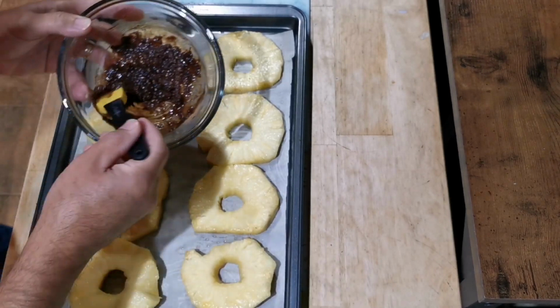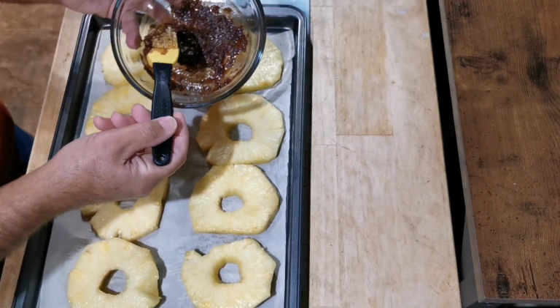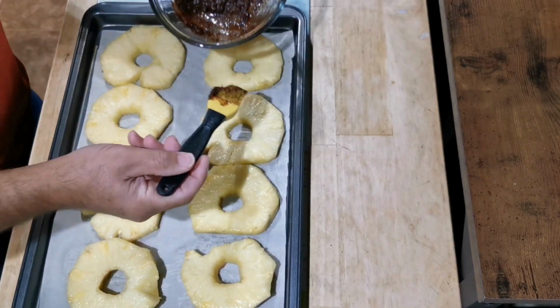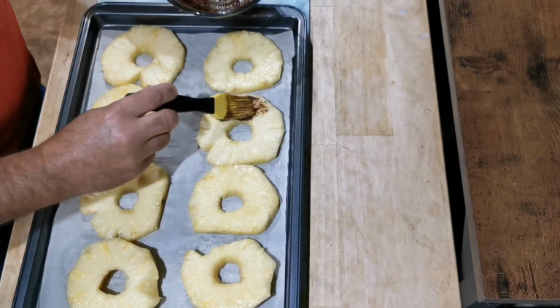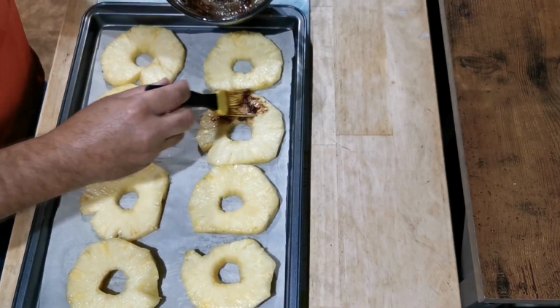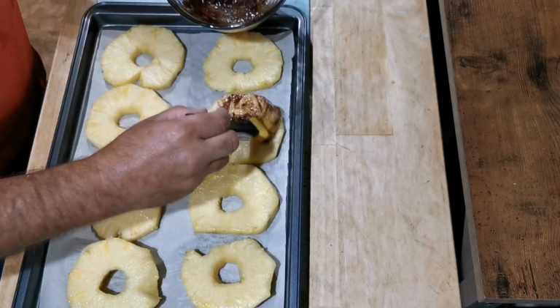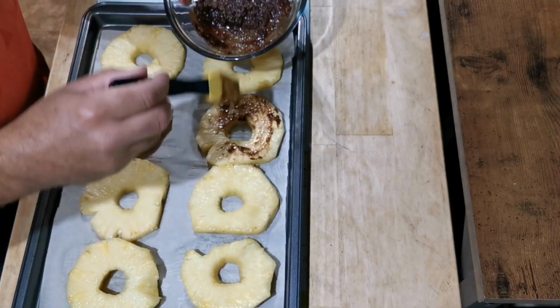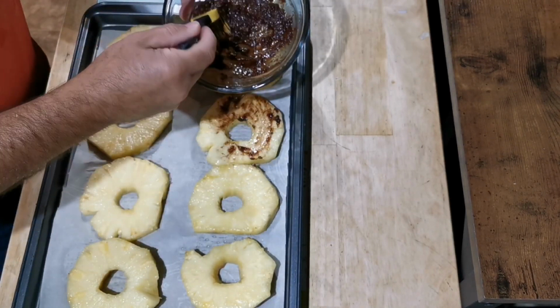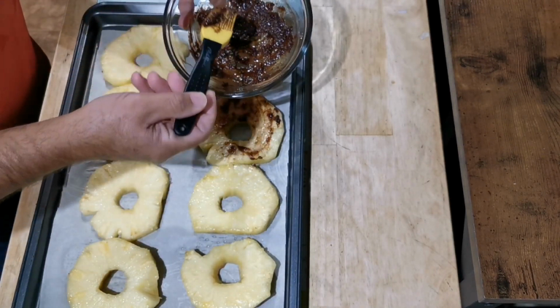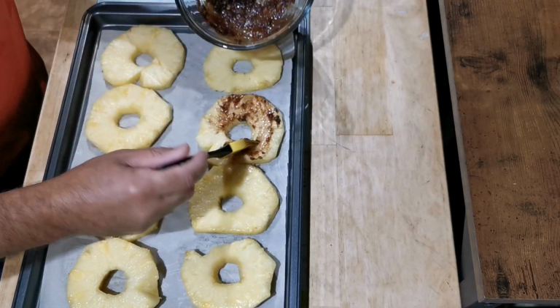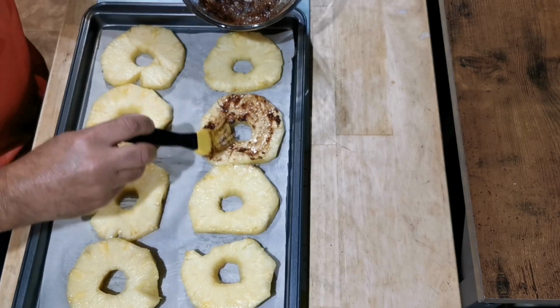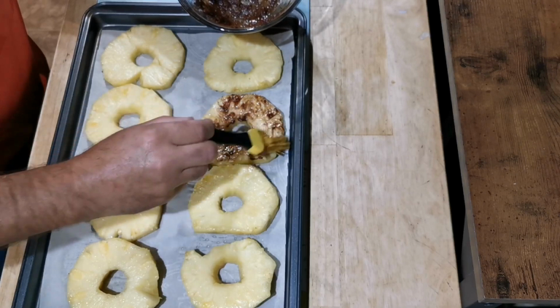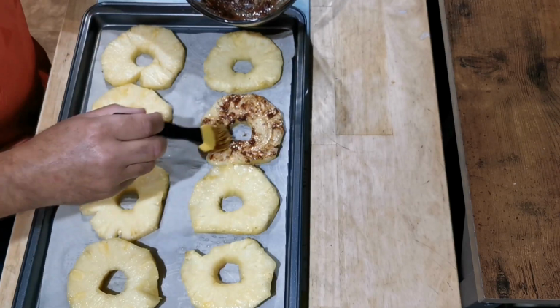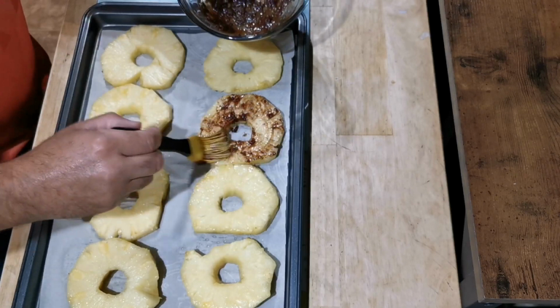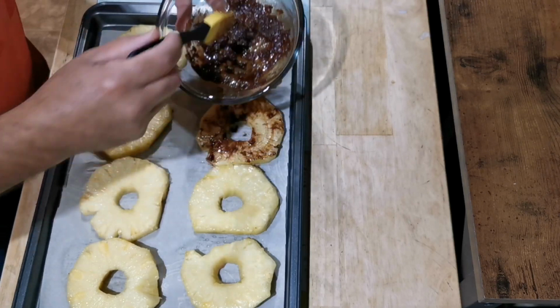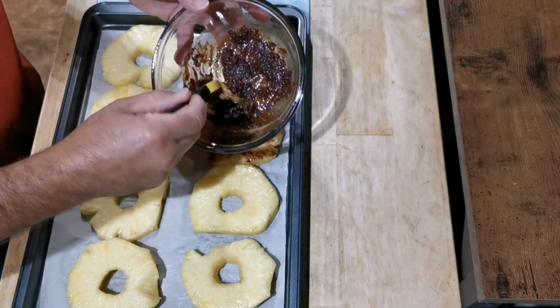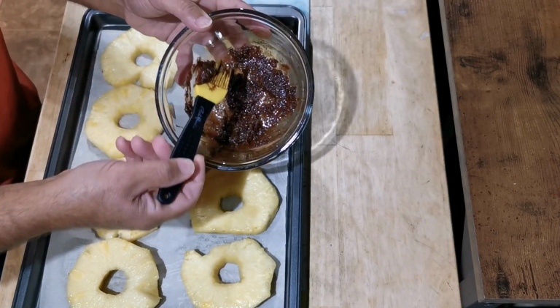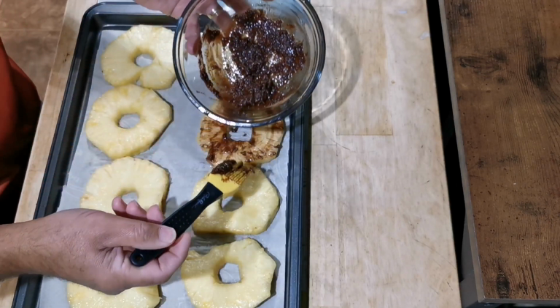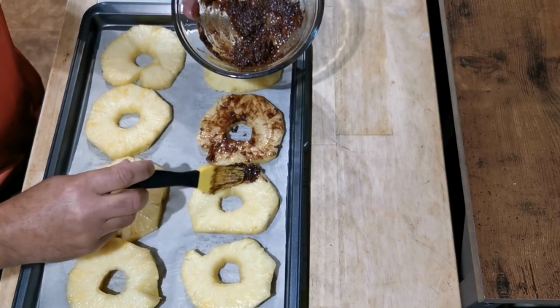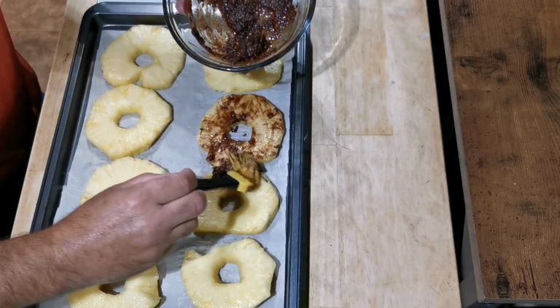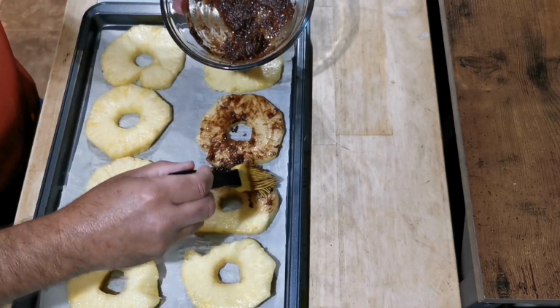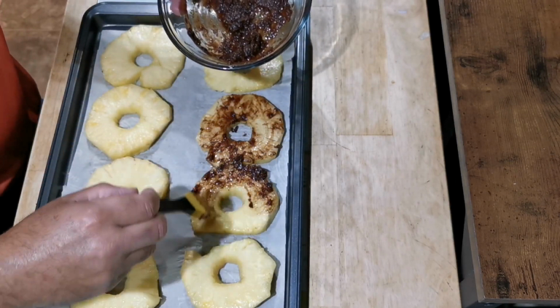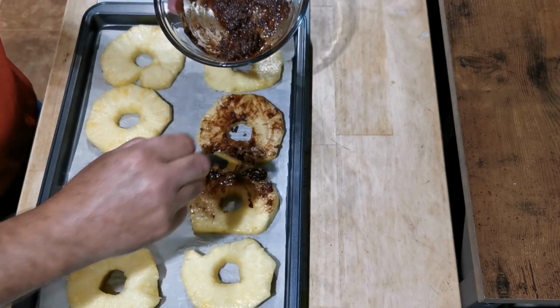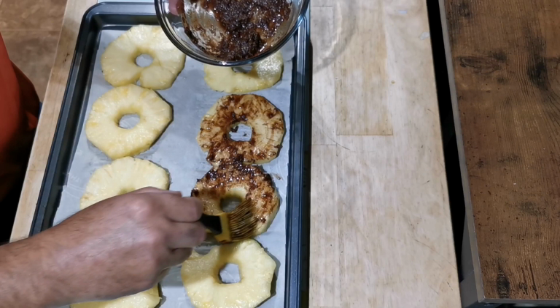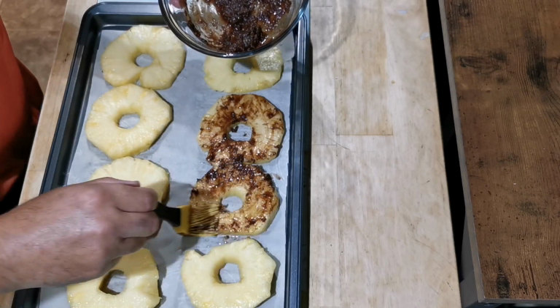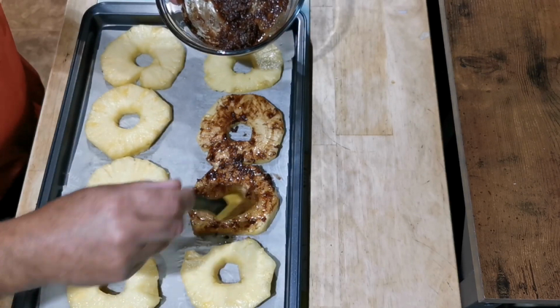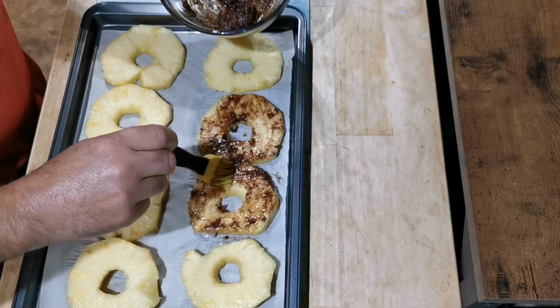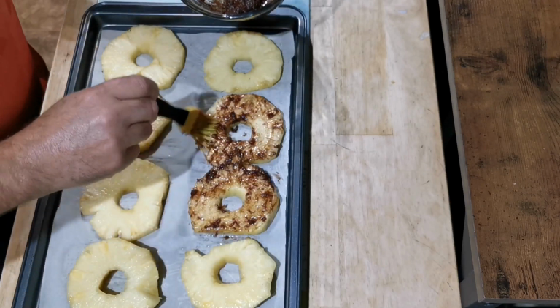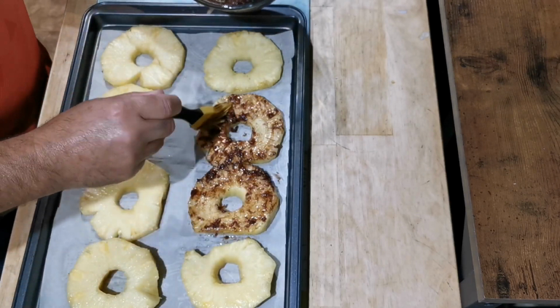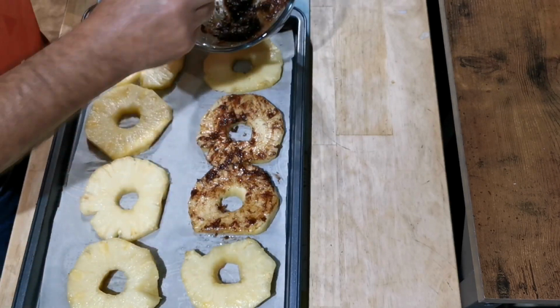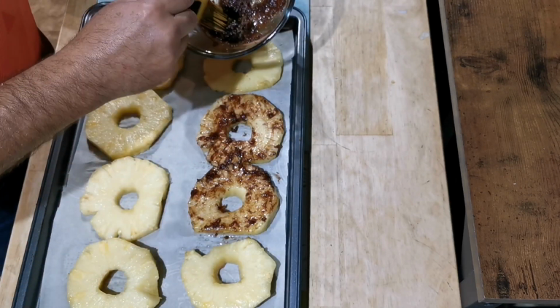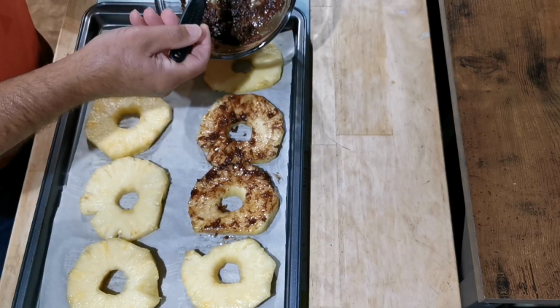What I'm gonna do is go ahead and brush my pineapple with the mixture. This smells absolutely delicious. This is something that you can do summertime, wintertime — there's really no time of year that you can't do this, provided you have fresh pineapple.